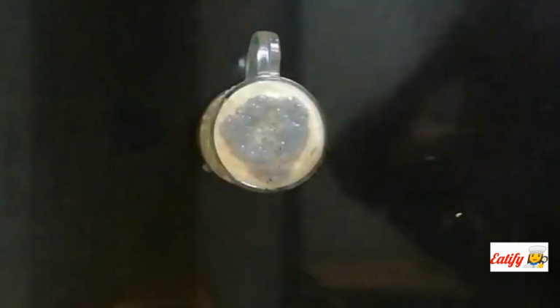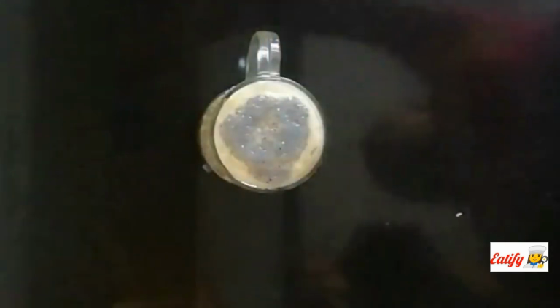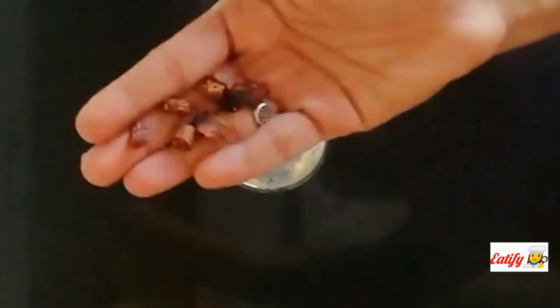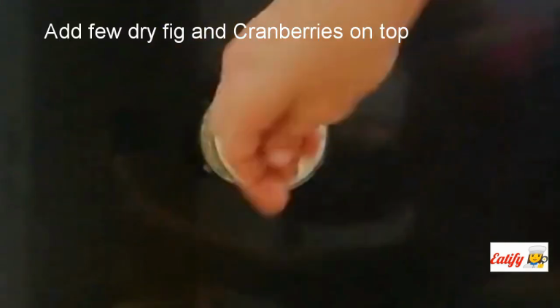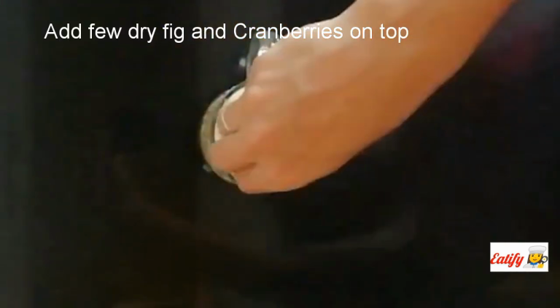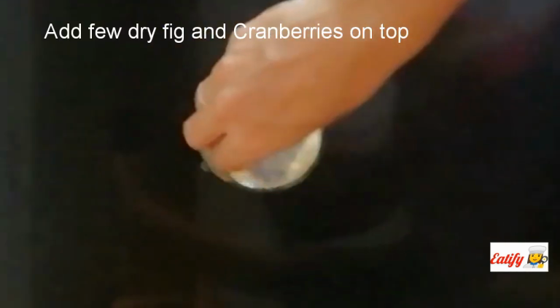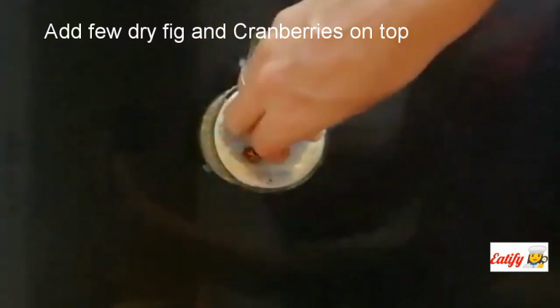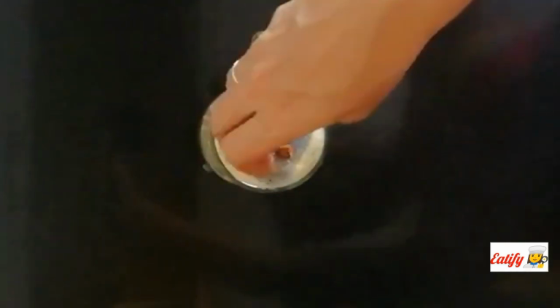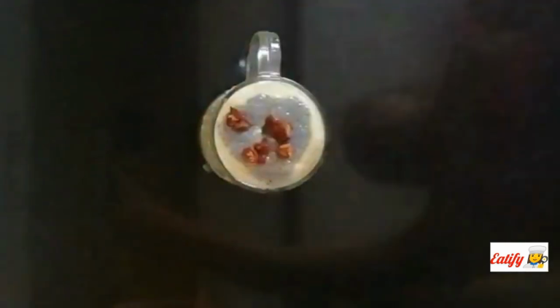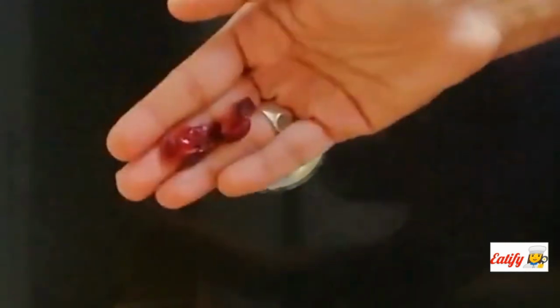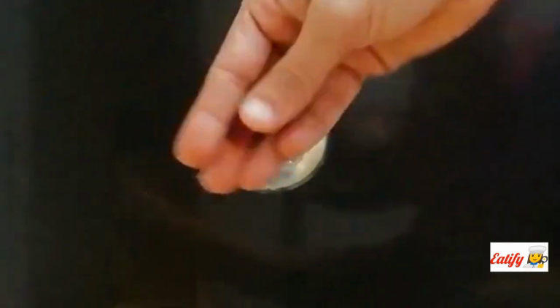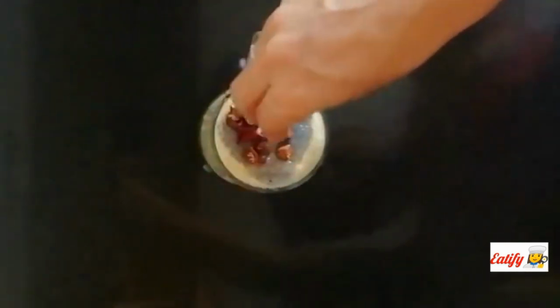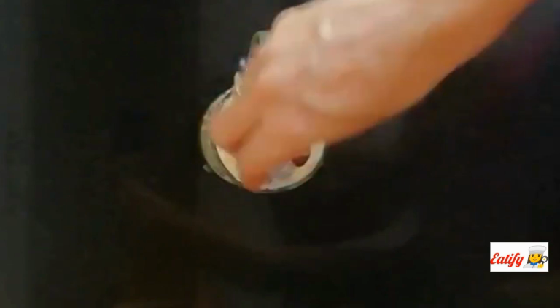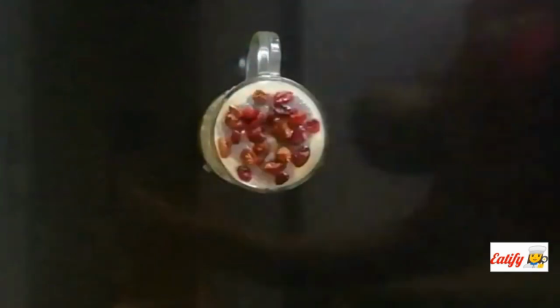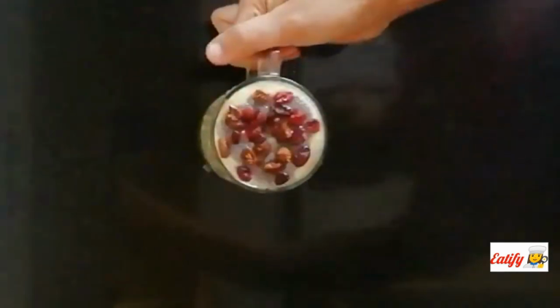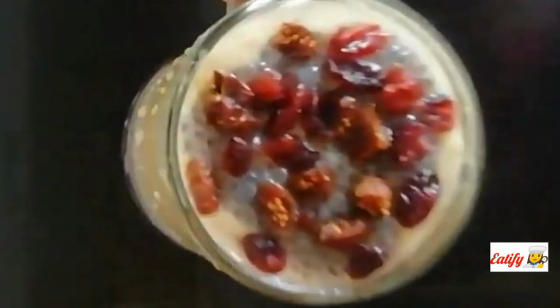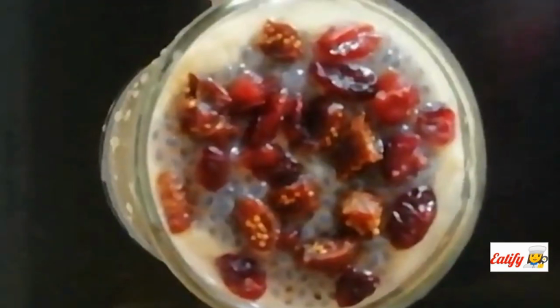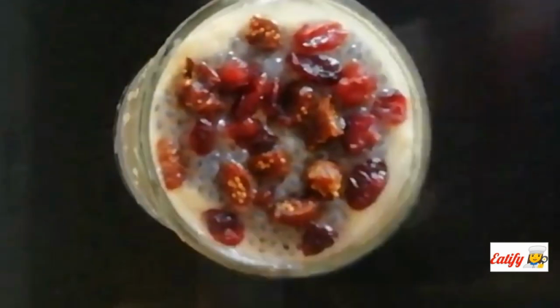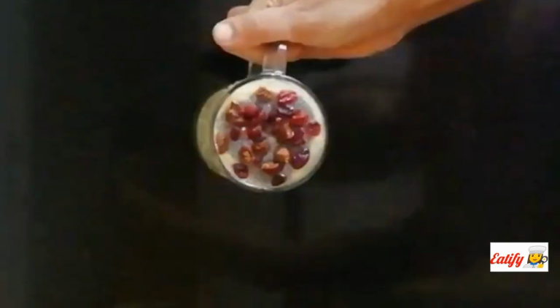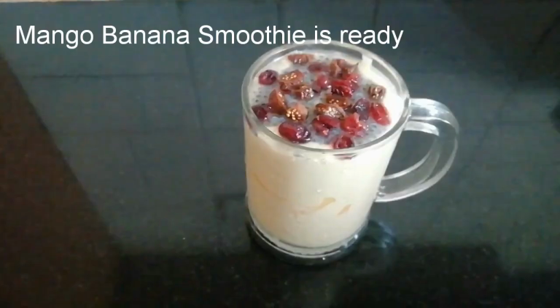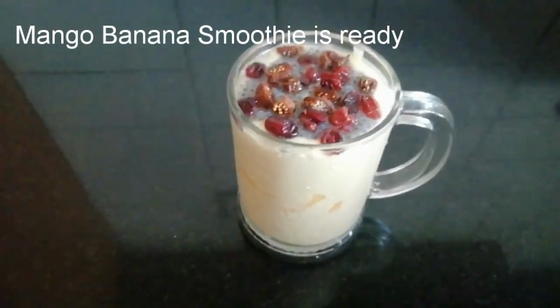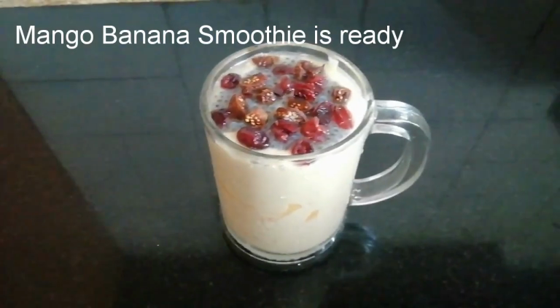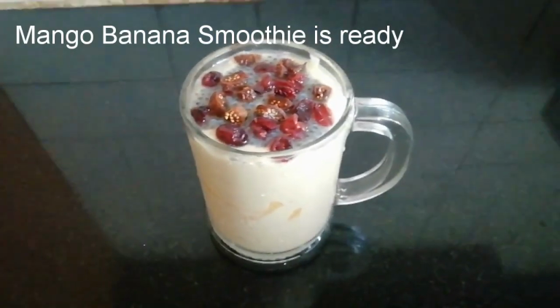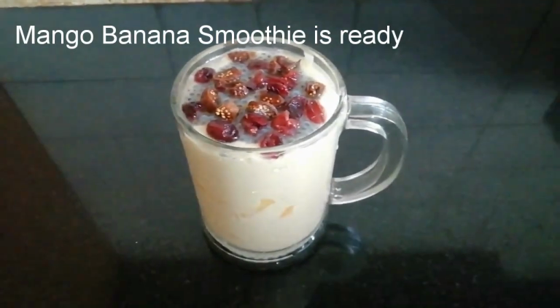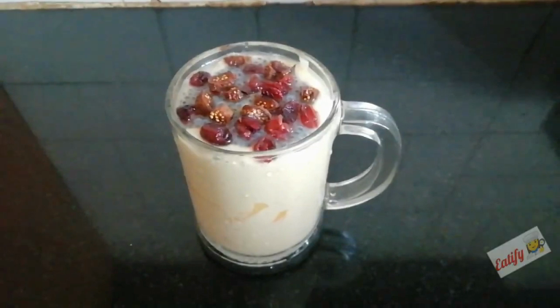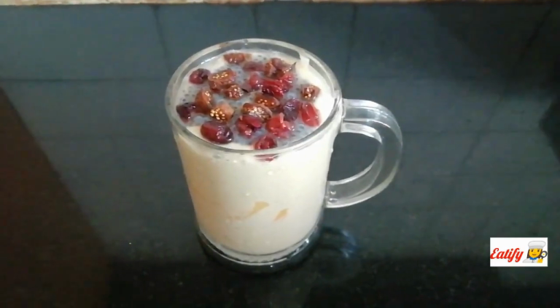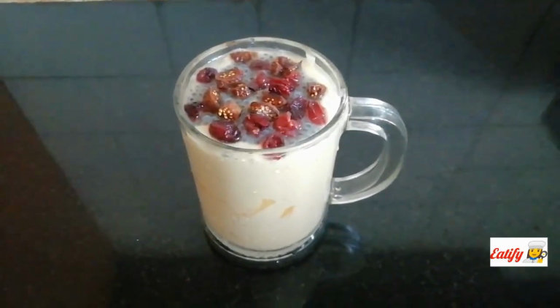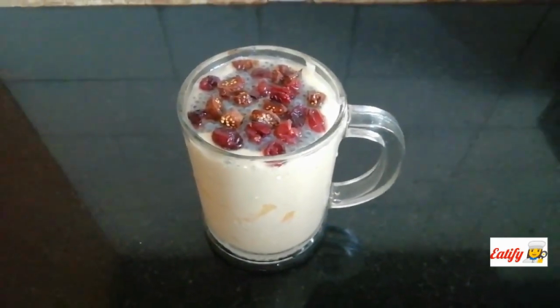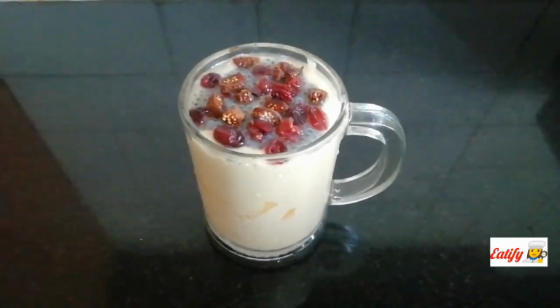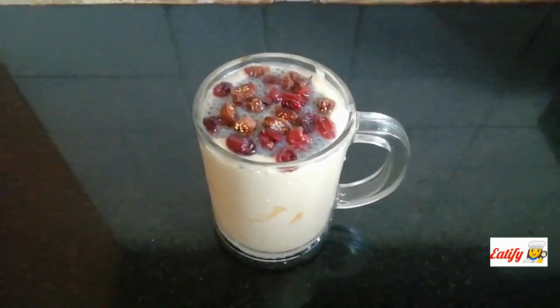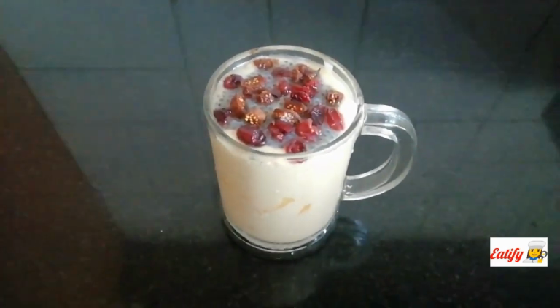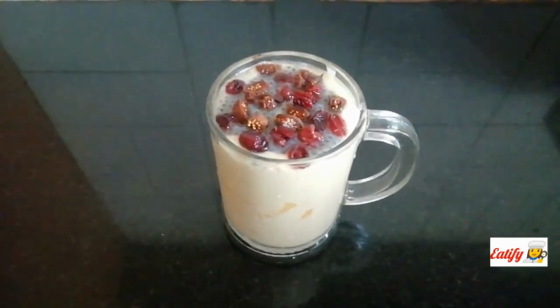Cut some dry pieces and cranberries. Smoothie is ready. Mango banana smoothie is ready. Make a healthy breakfast recipe.